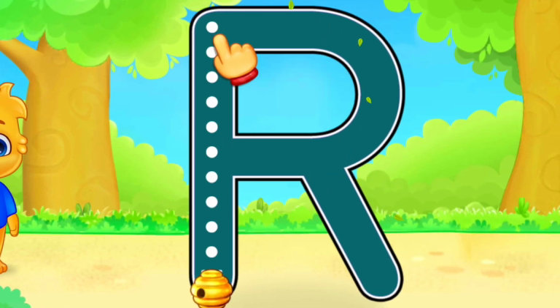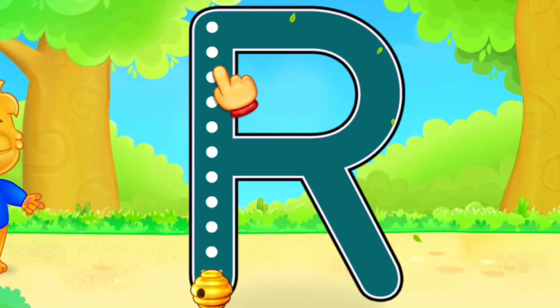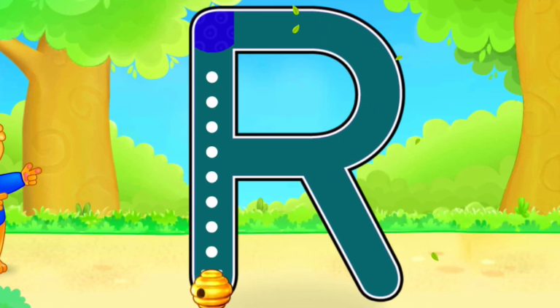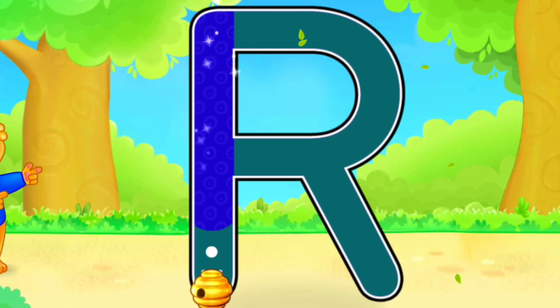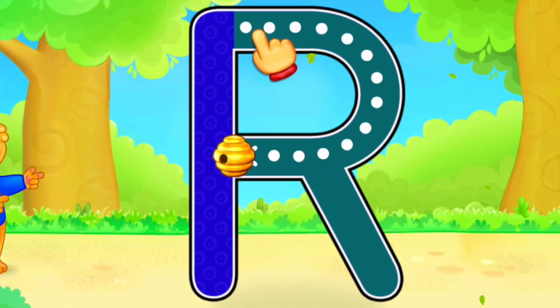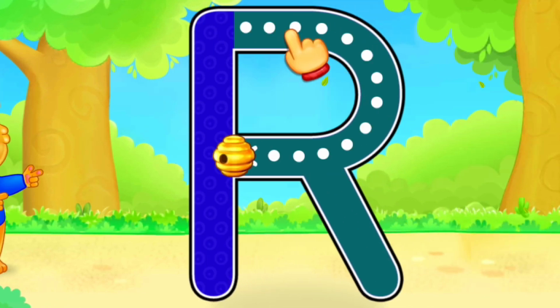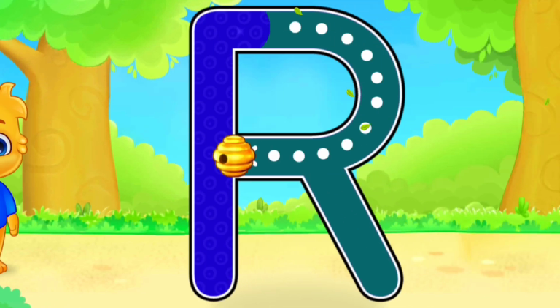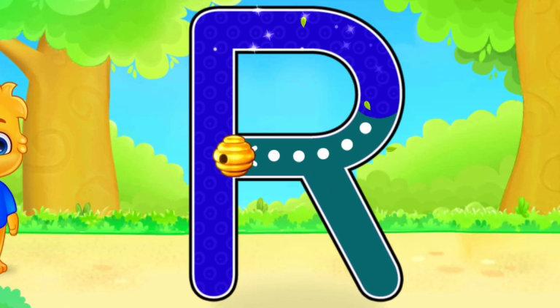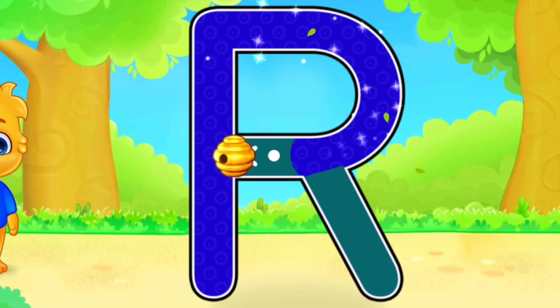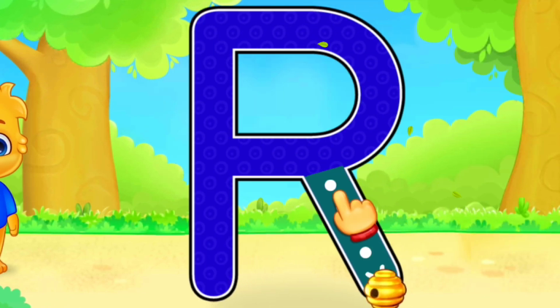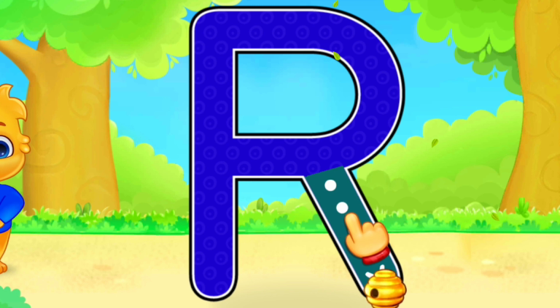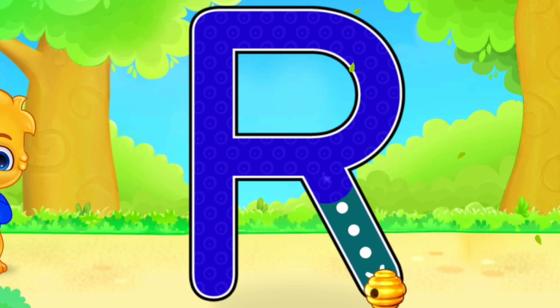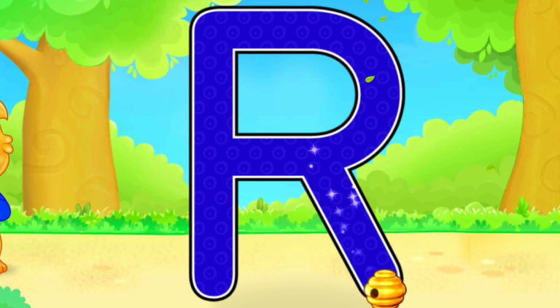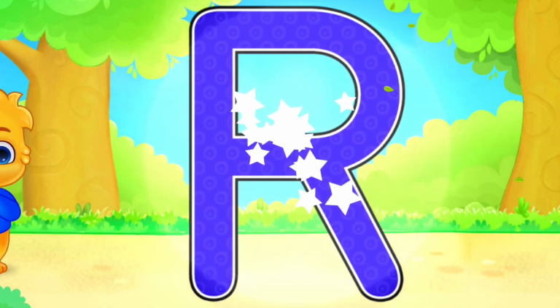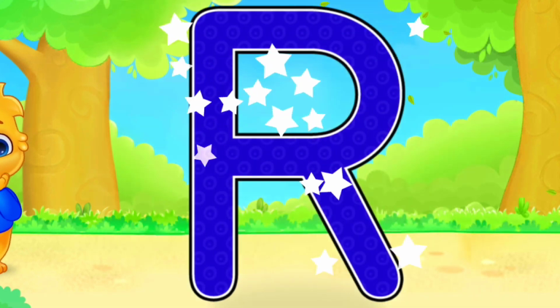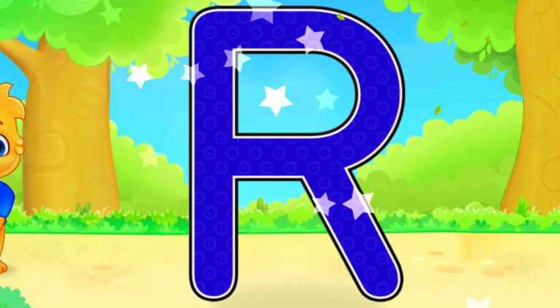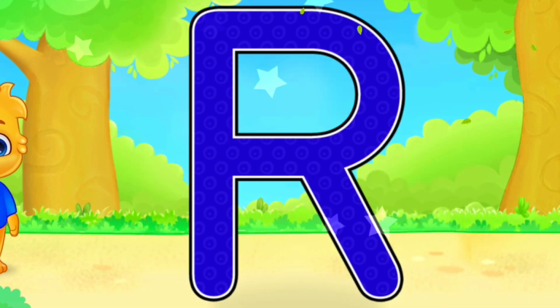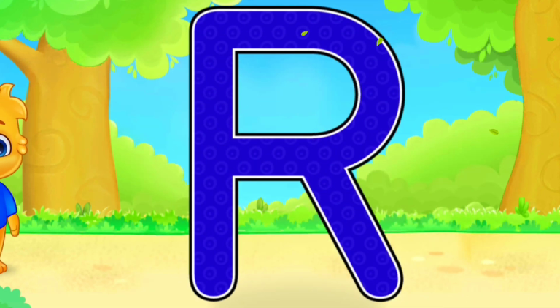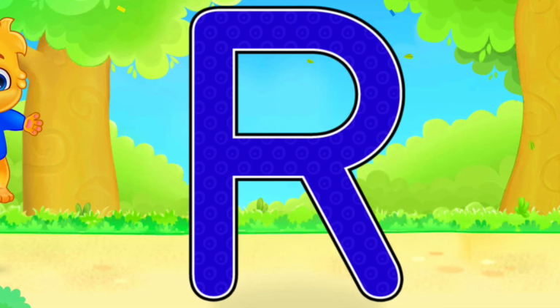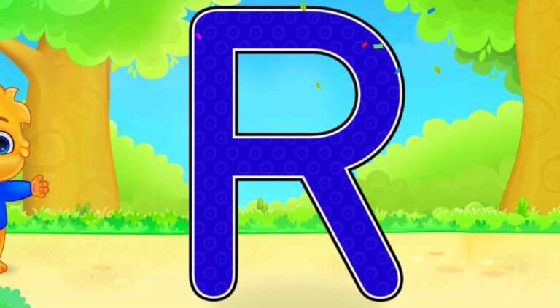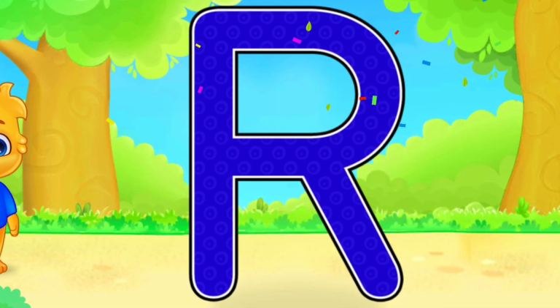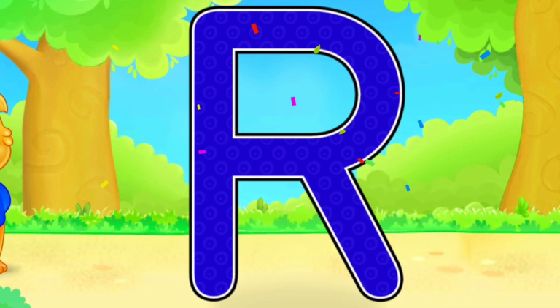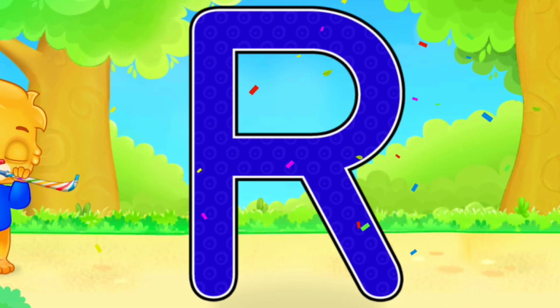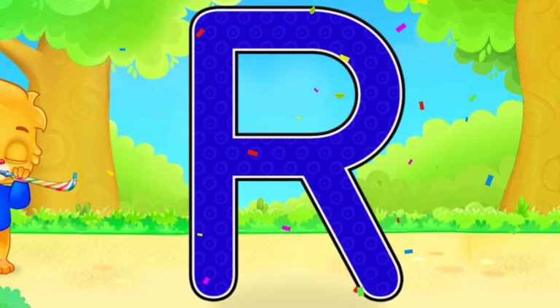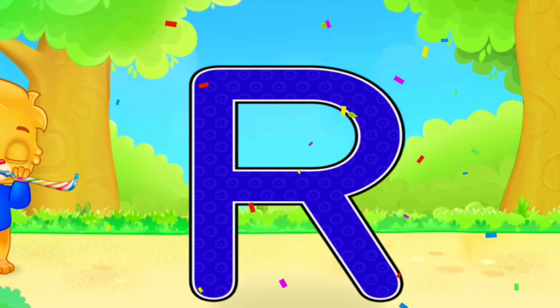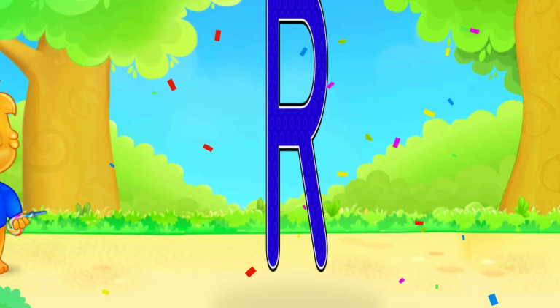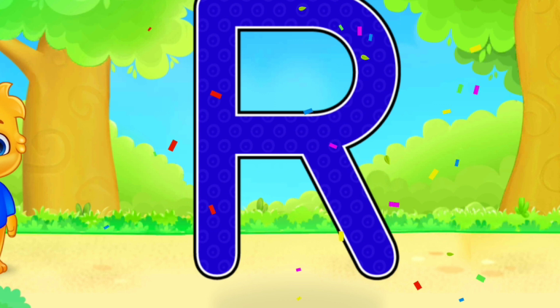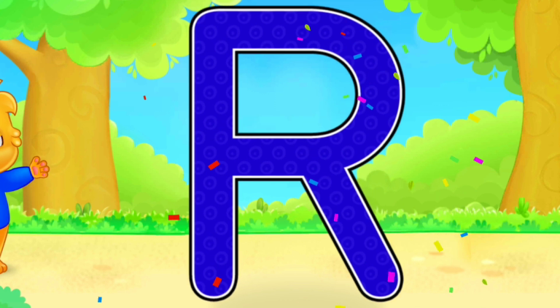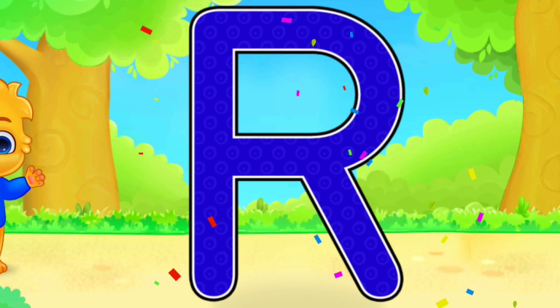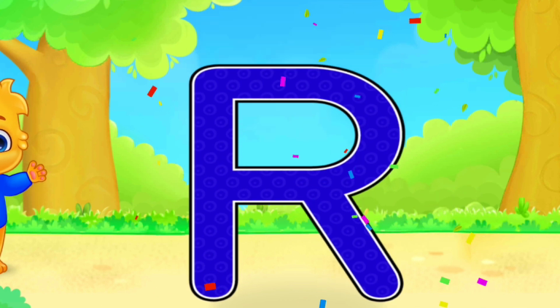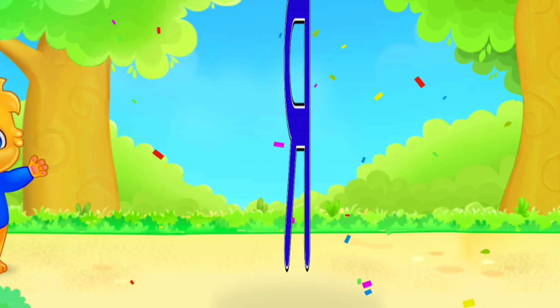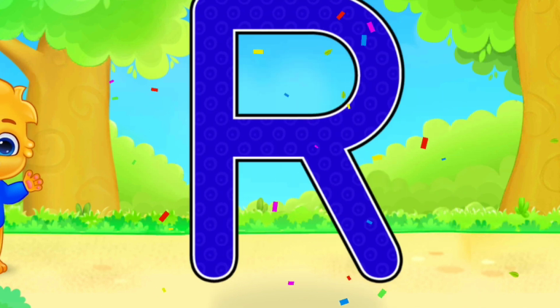R. Well done. Perfect. Amazing. Woo-hoo. R is for Rocket.